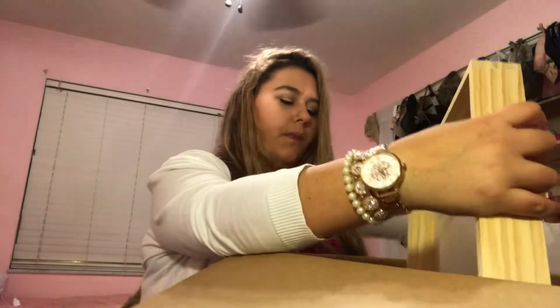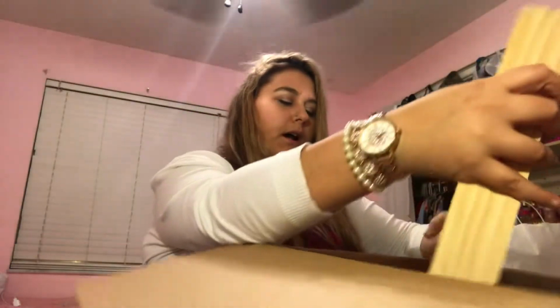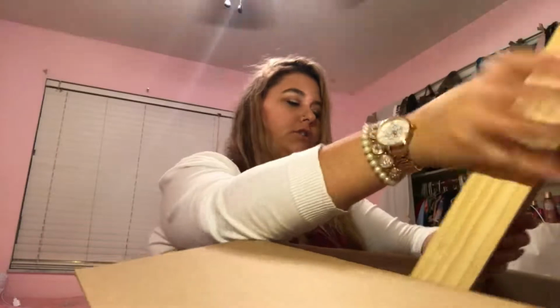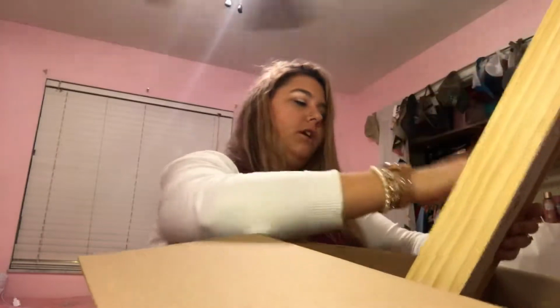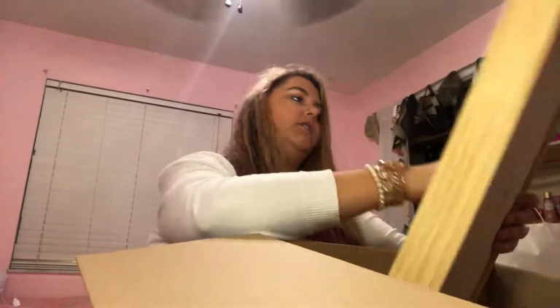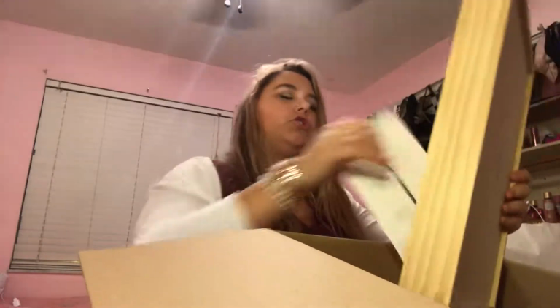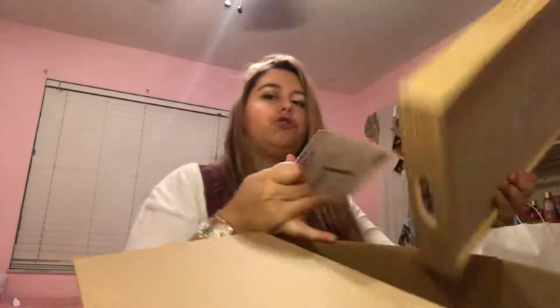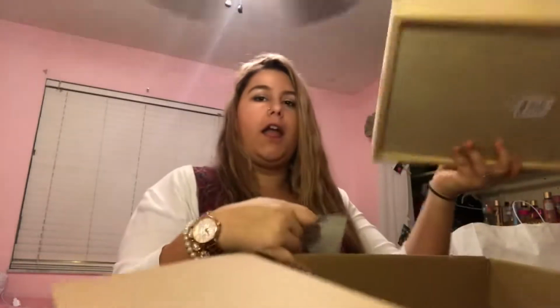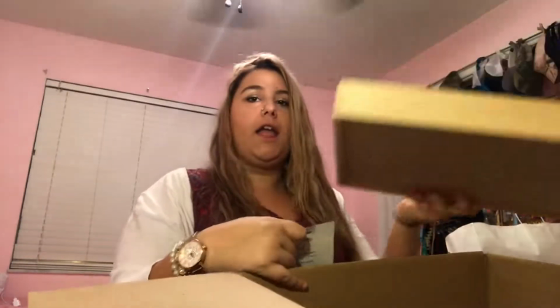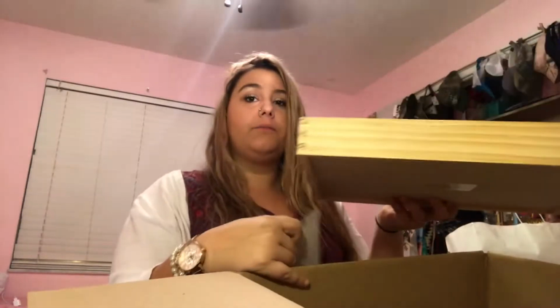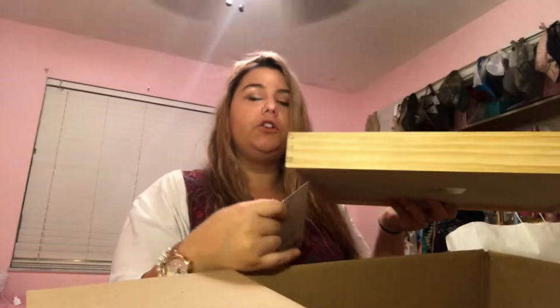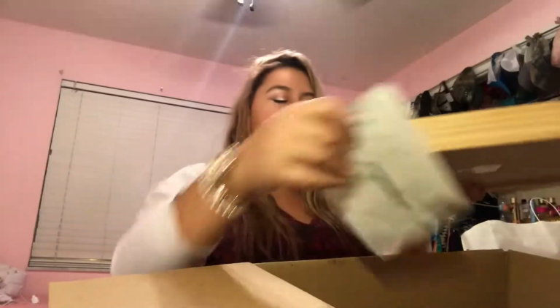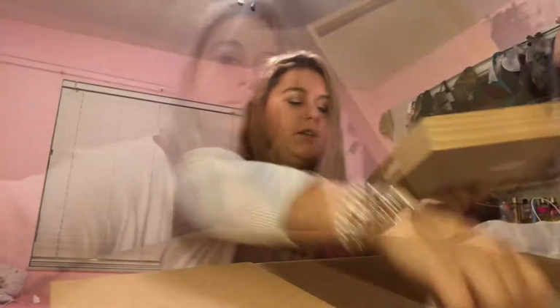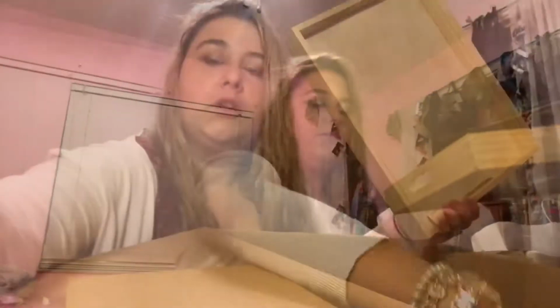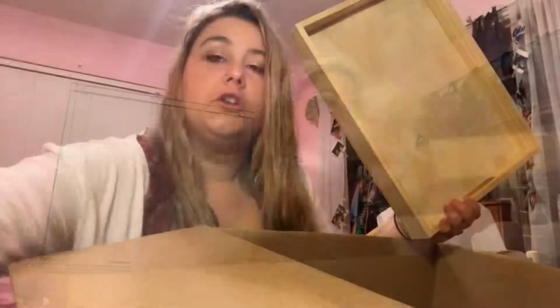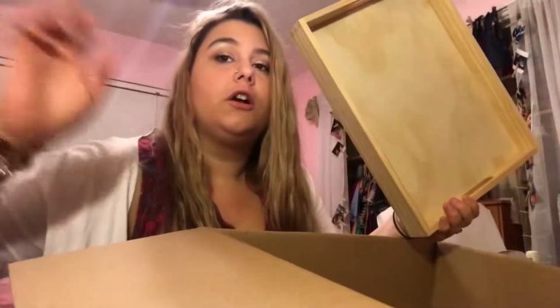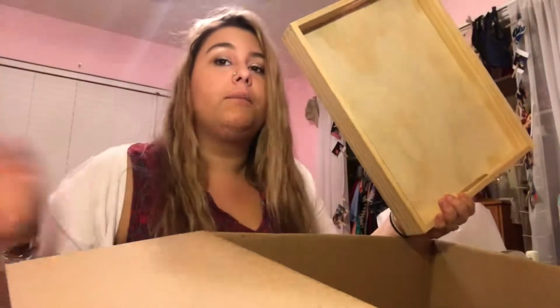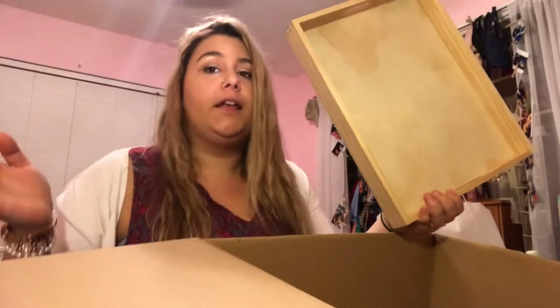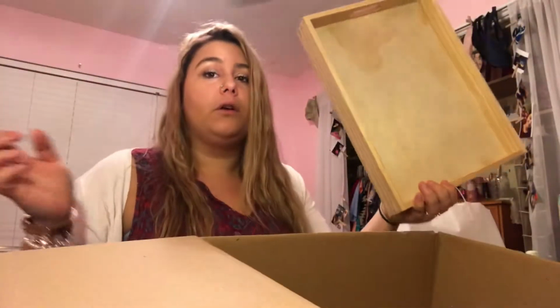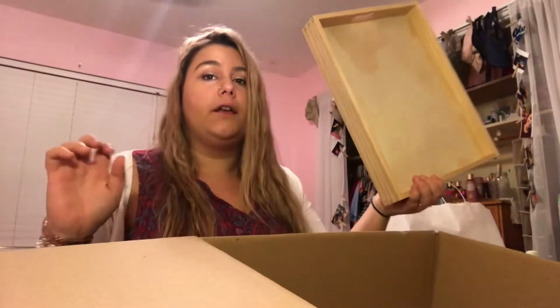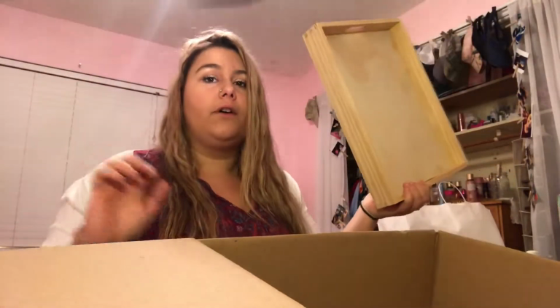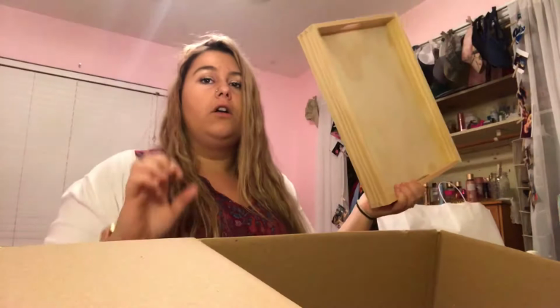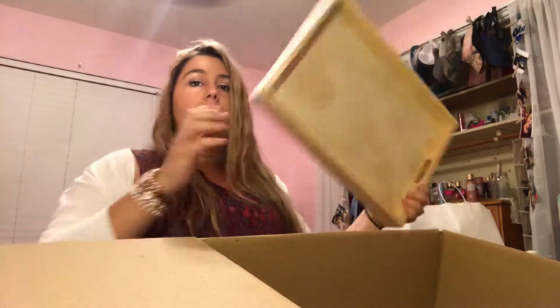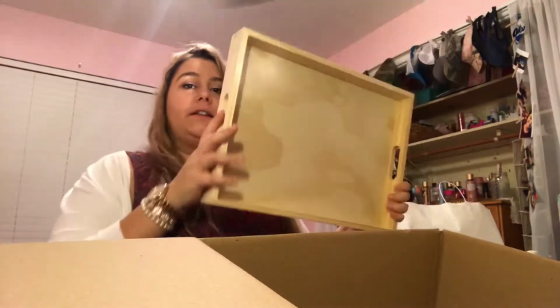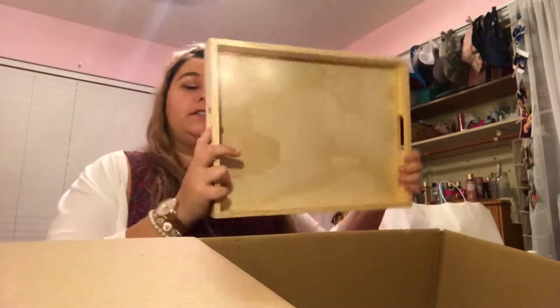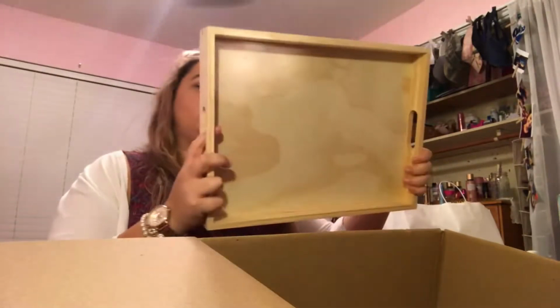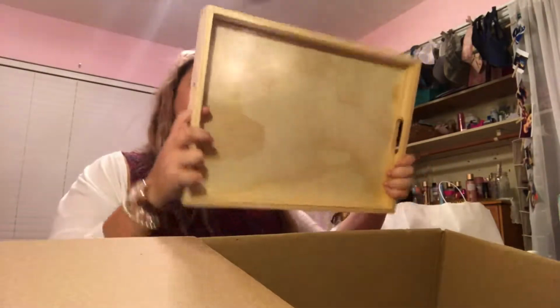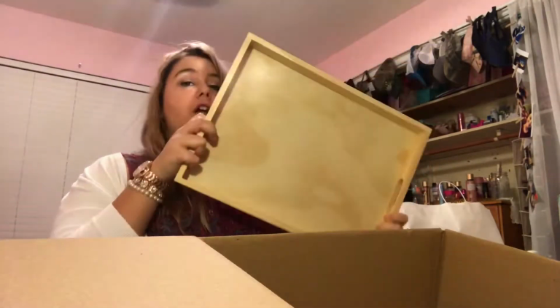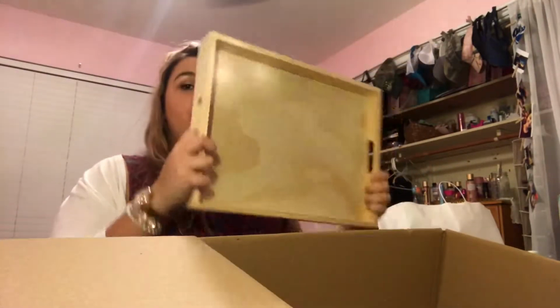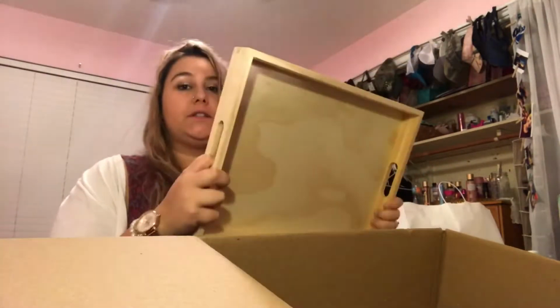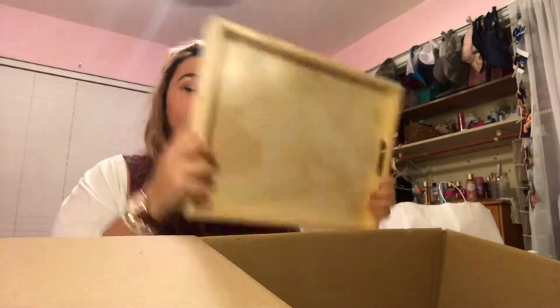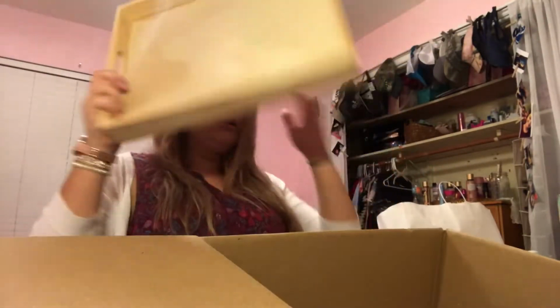I also got this wooden tray. It was six dollars. I'm going to use this — I'm going to put it right here.